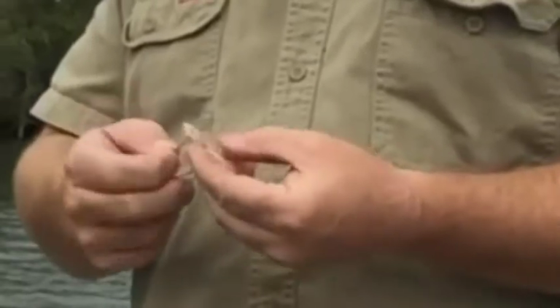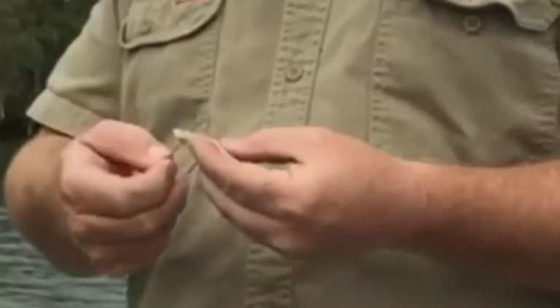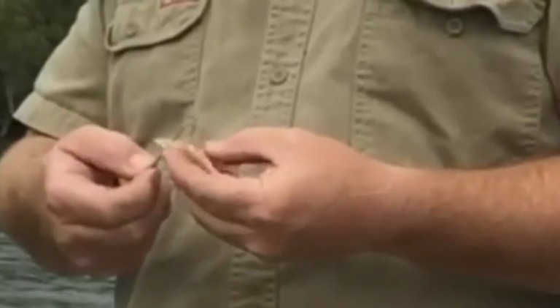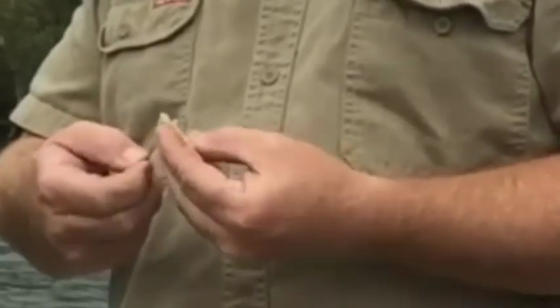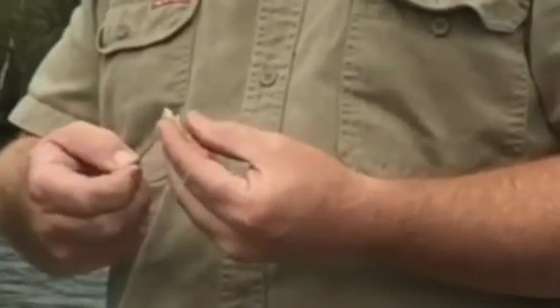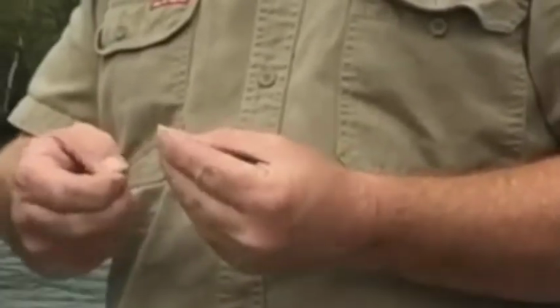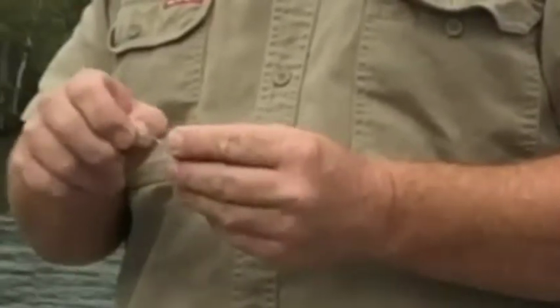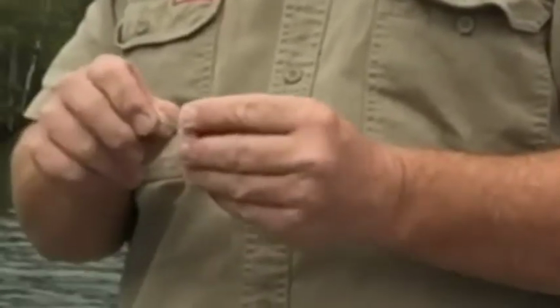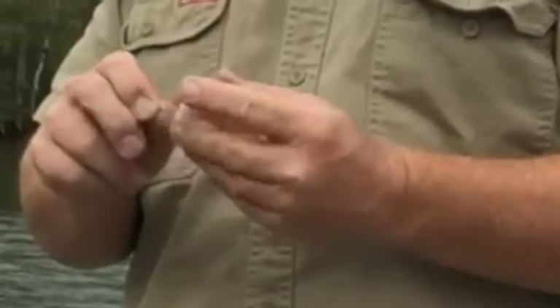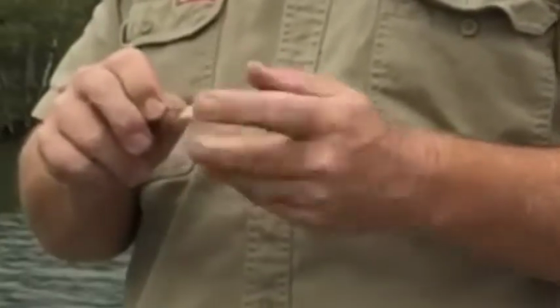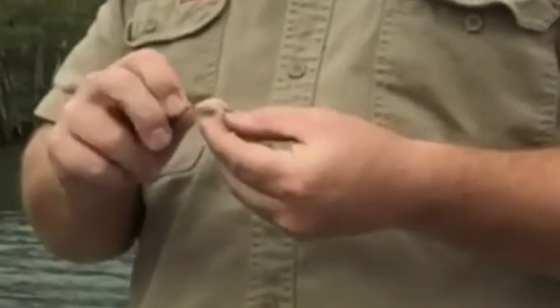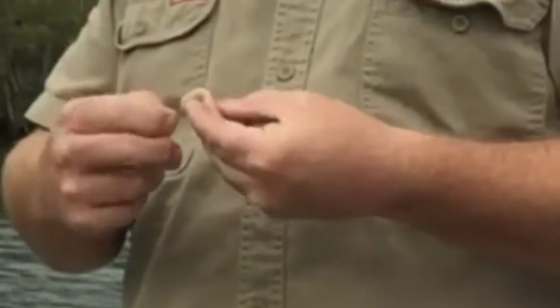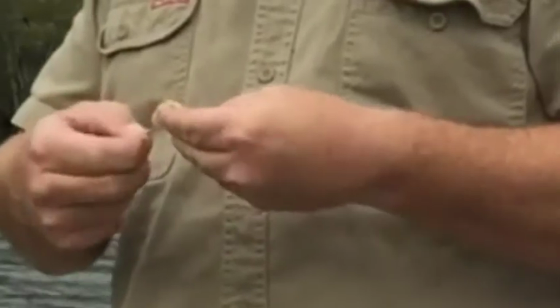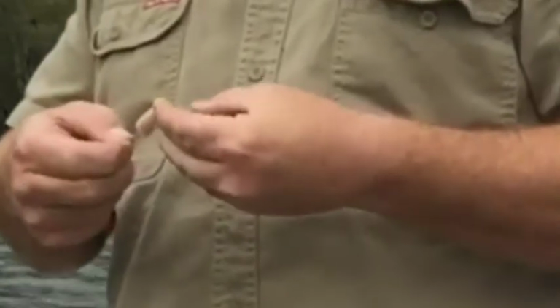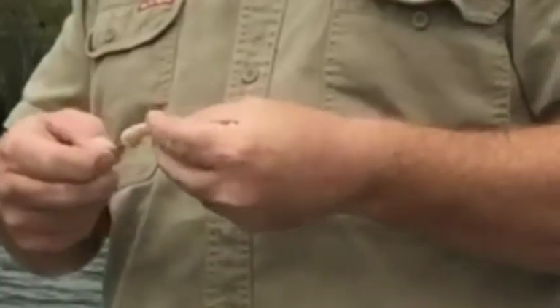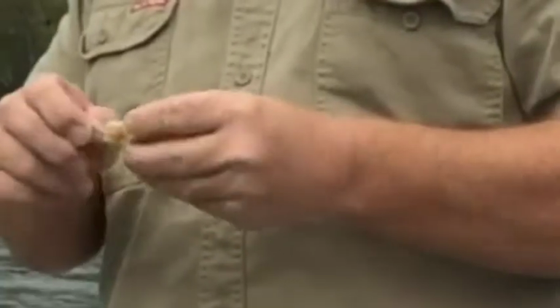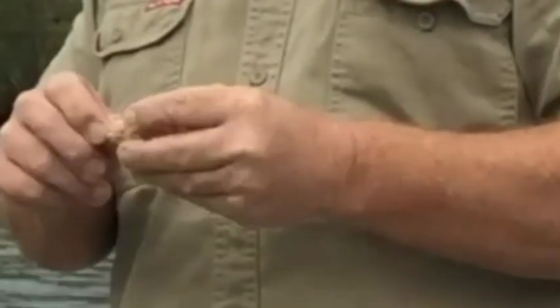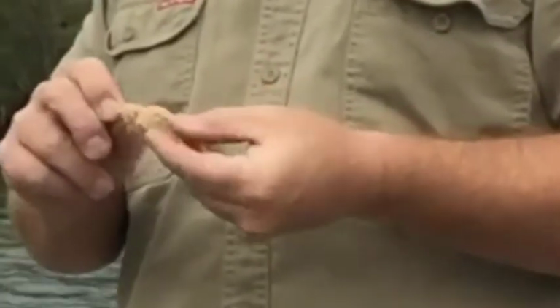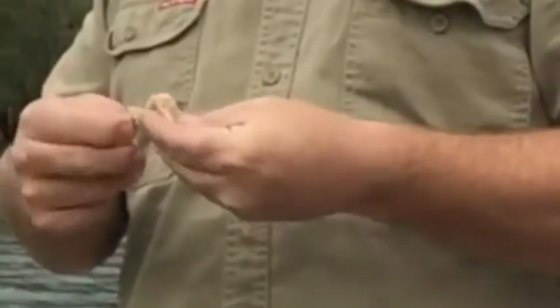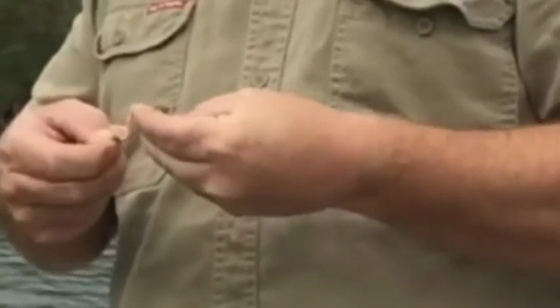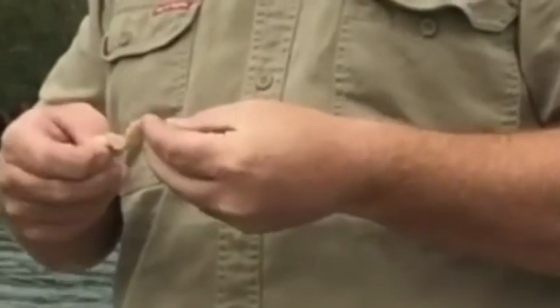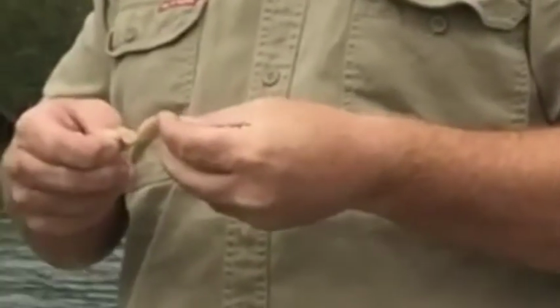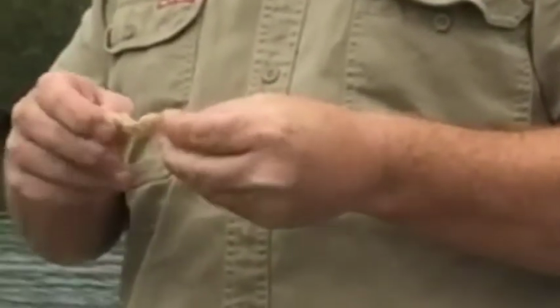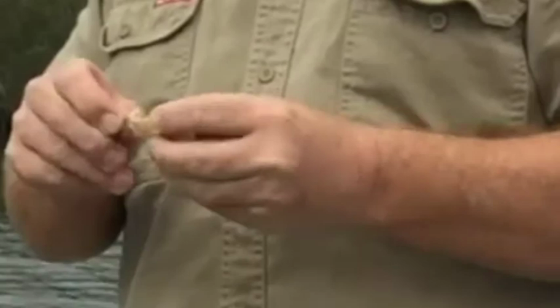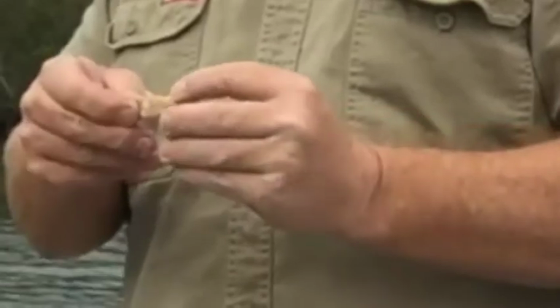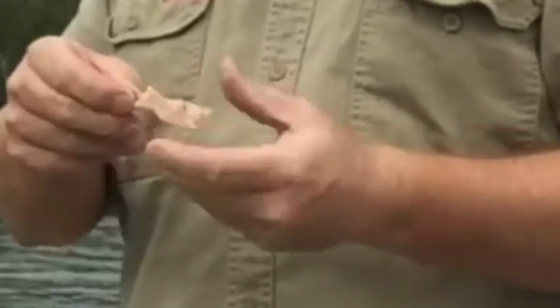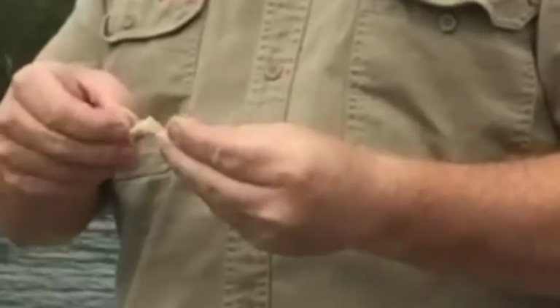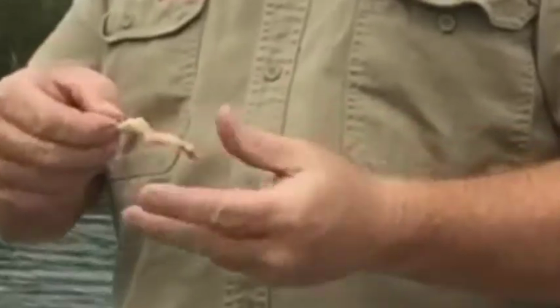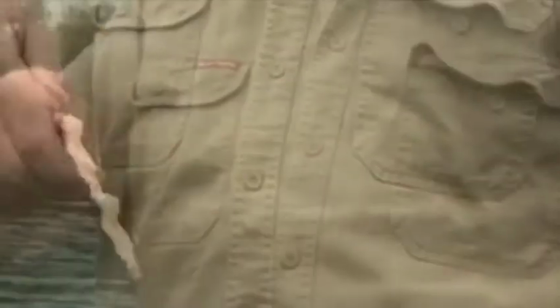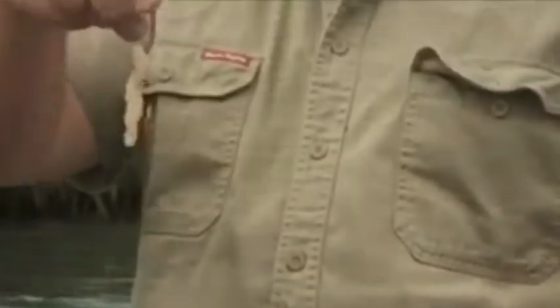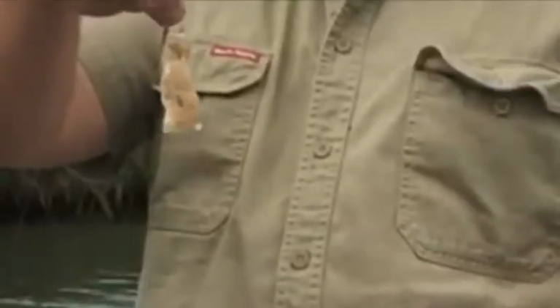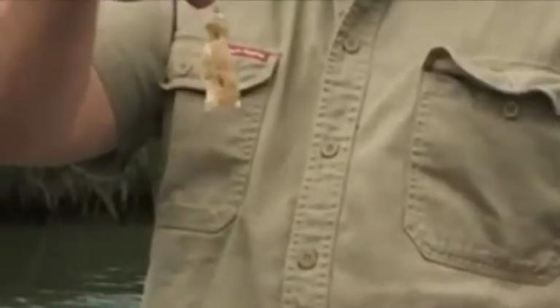This is quite a small bait this one, normally it's a little bit bigger than this one. Basically just wind it on to the shank. And that's it. Simple as that.